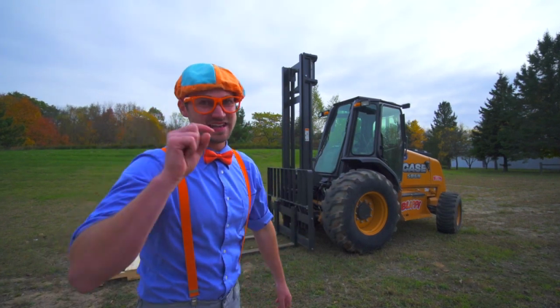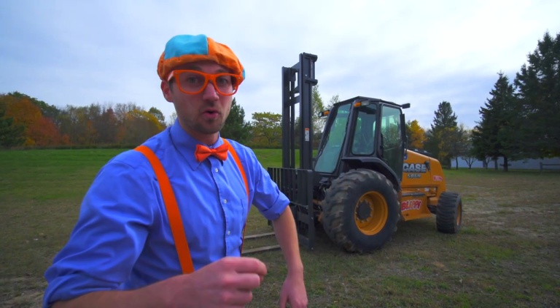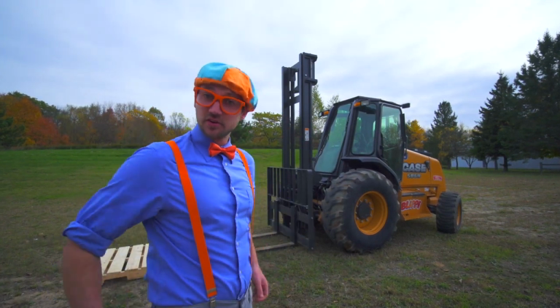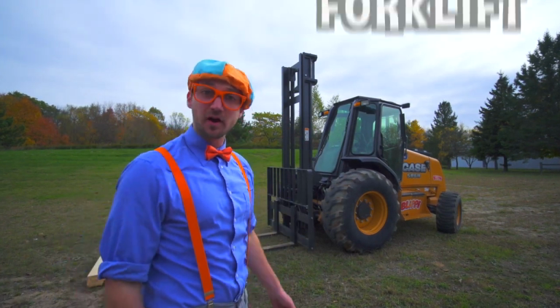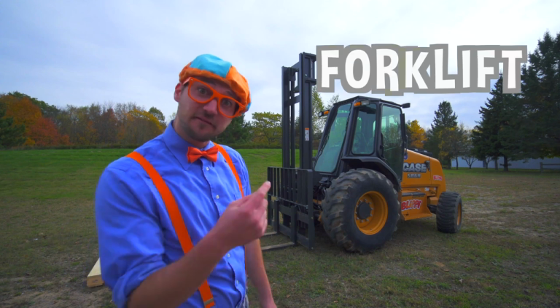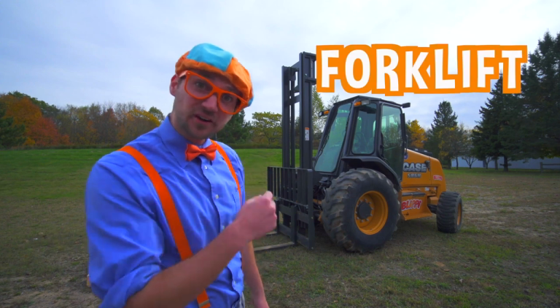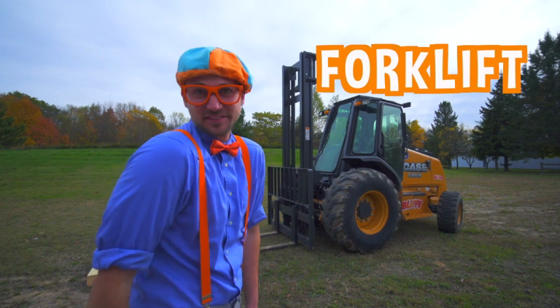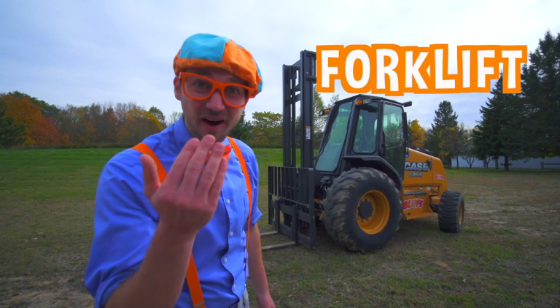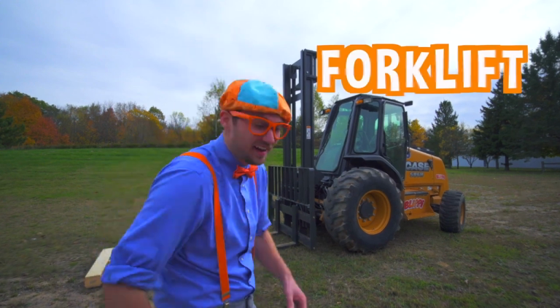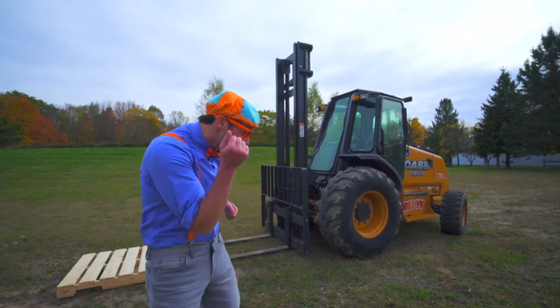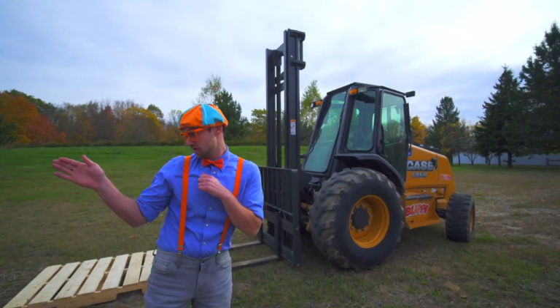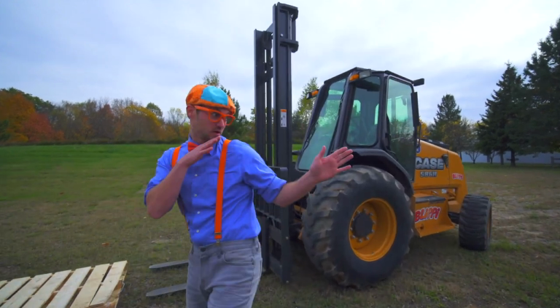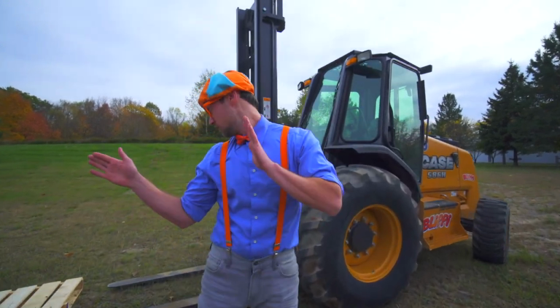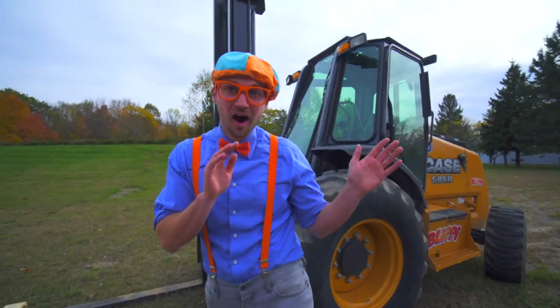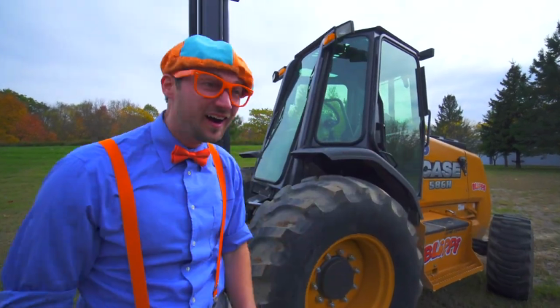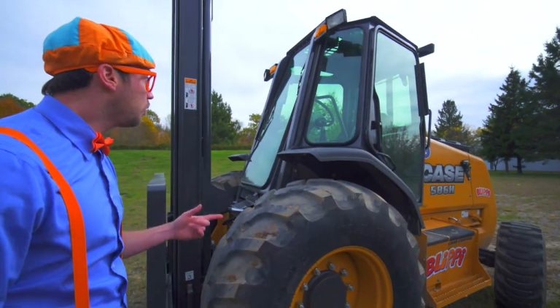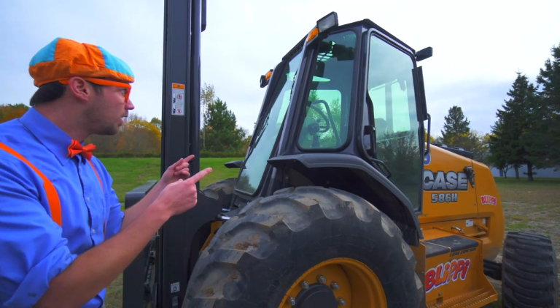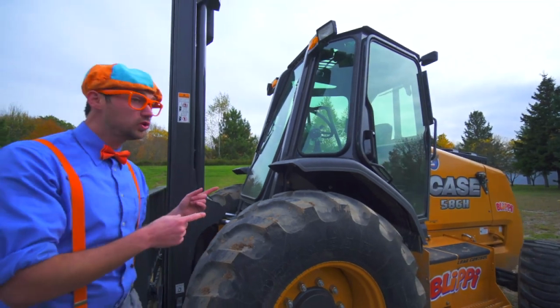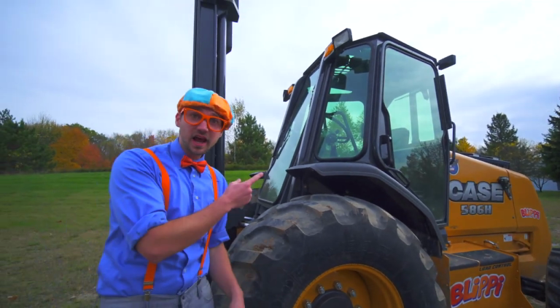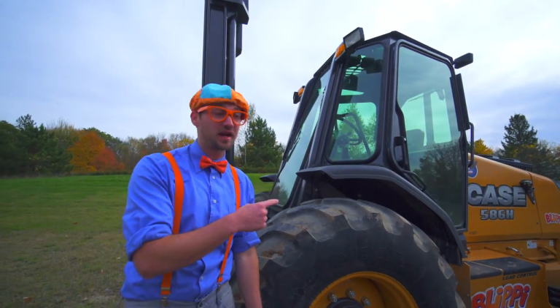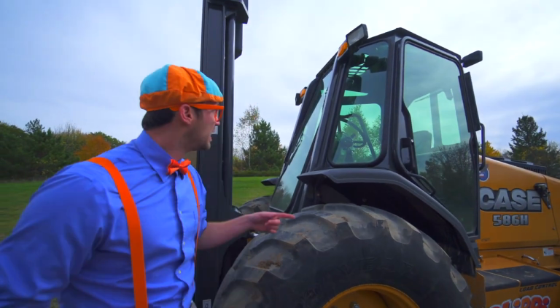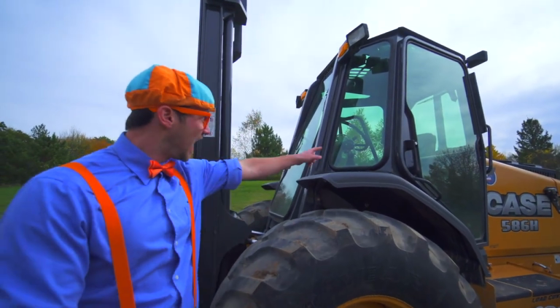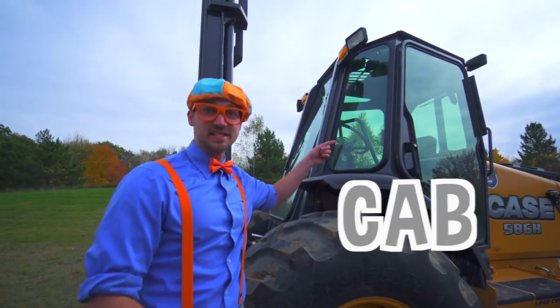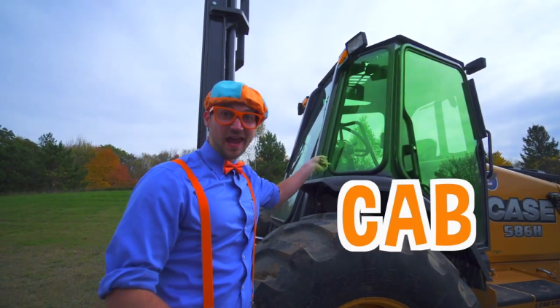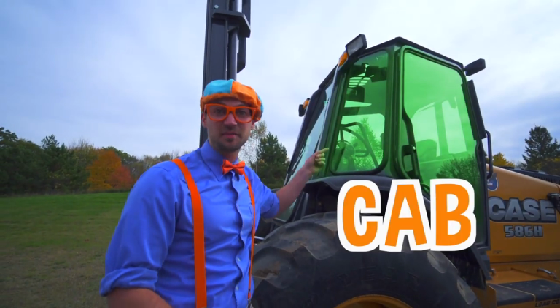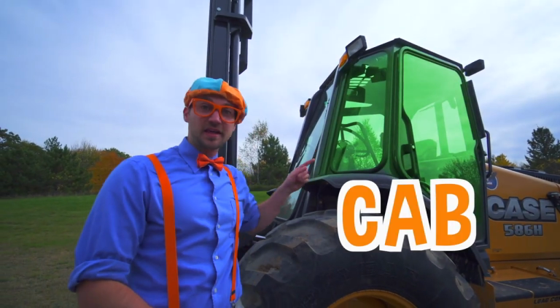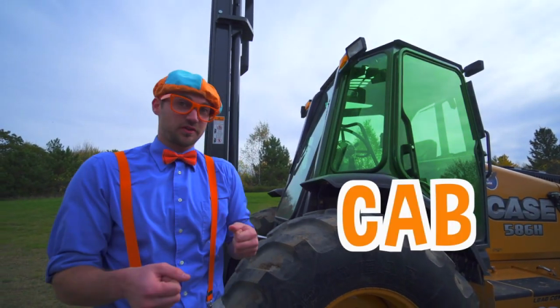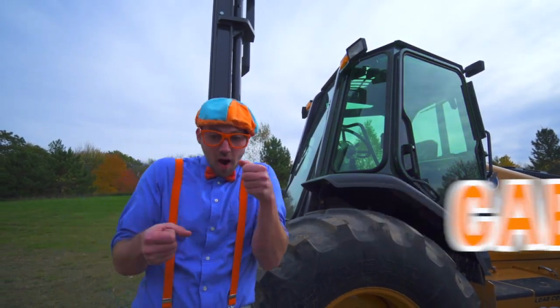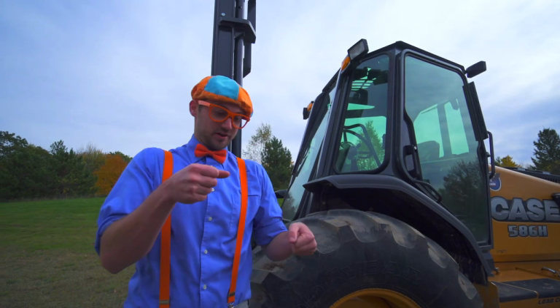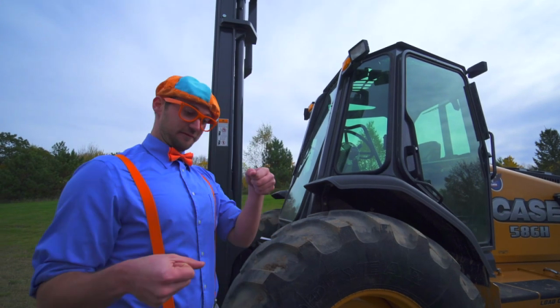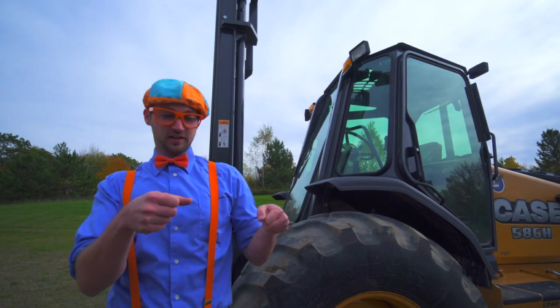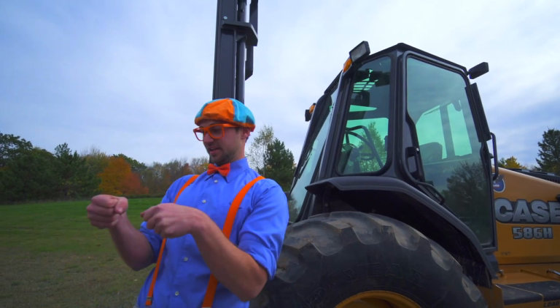Now let's learn the parts of a forklift, come on. Look at that up there. That is the cab. That is where the operator of the forklift sits.